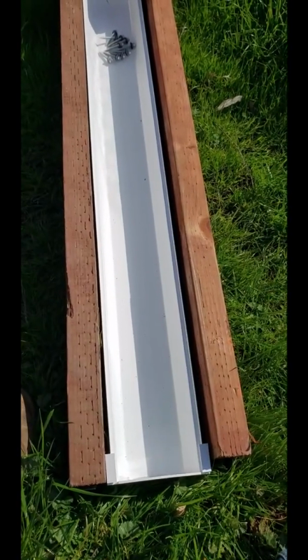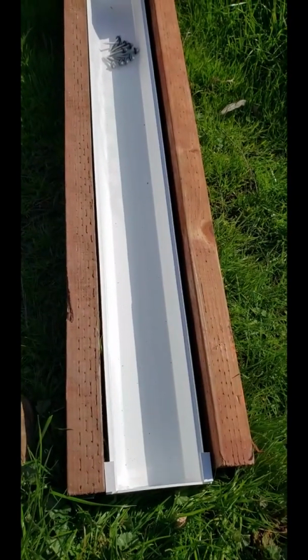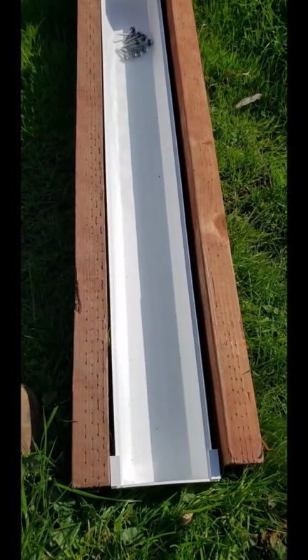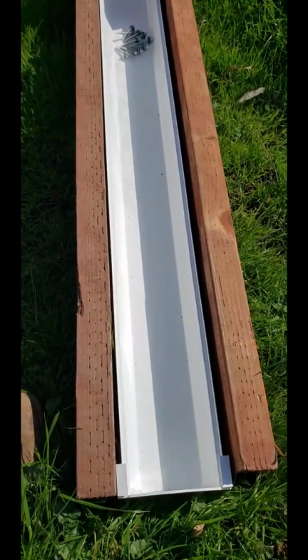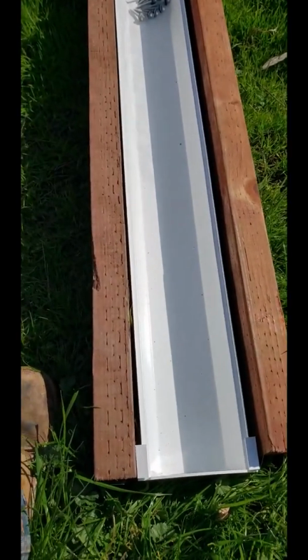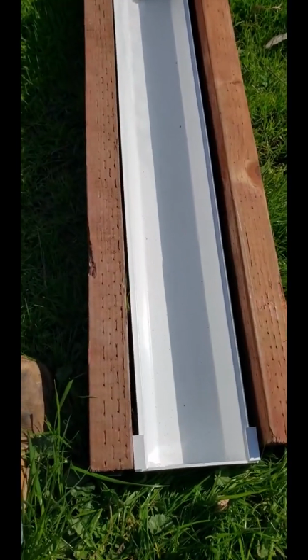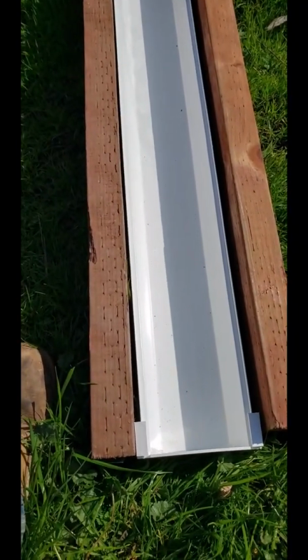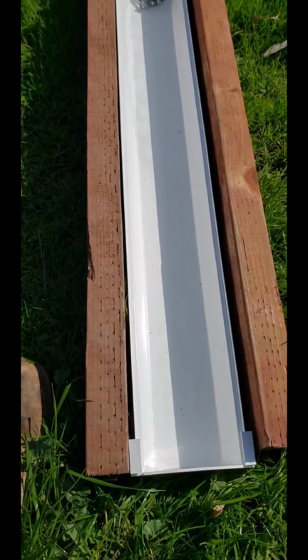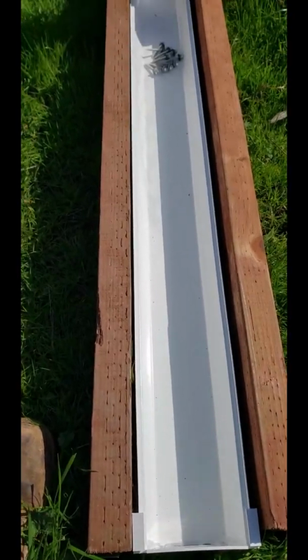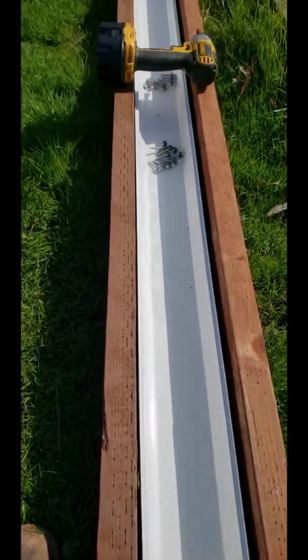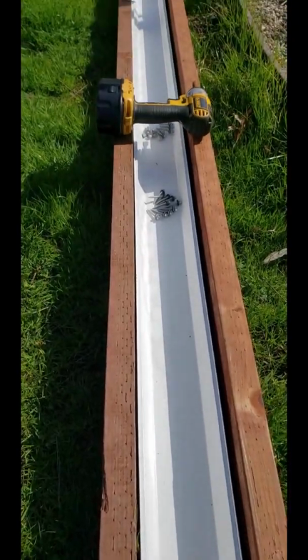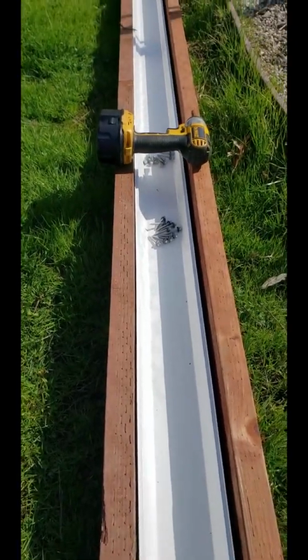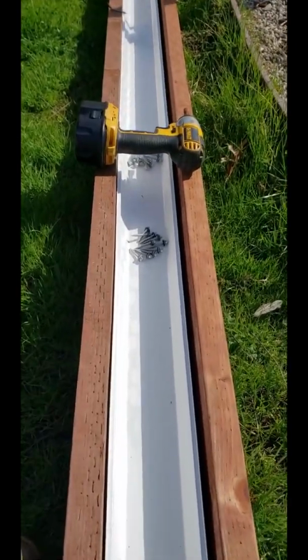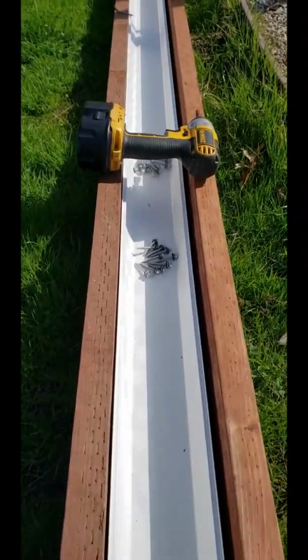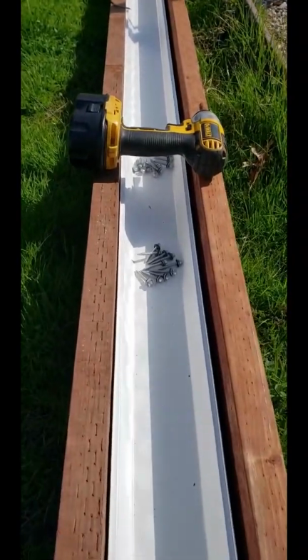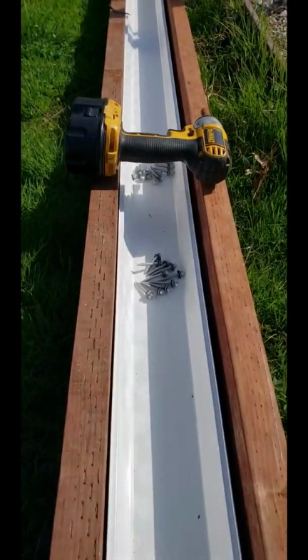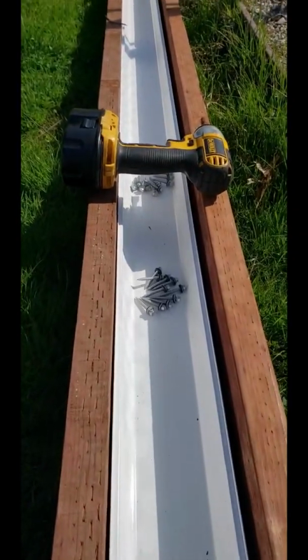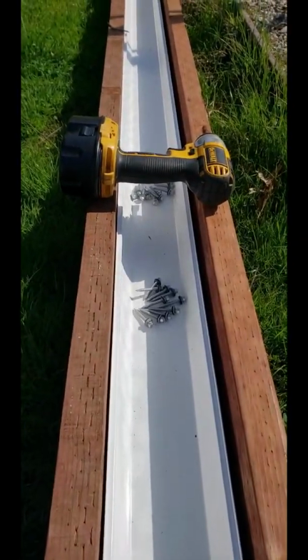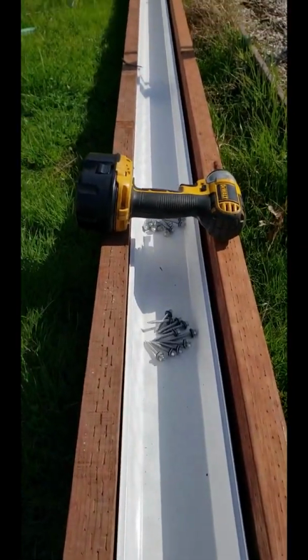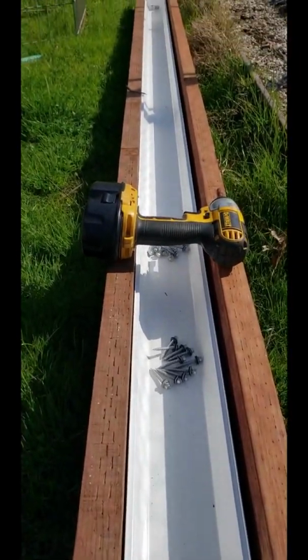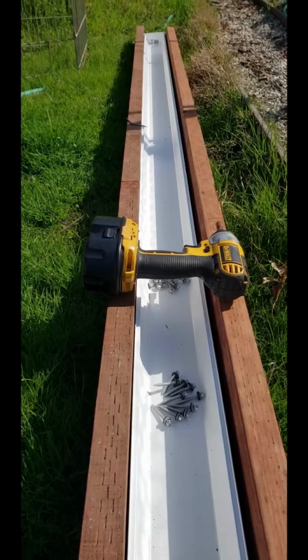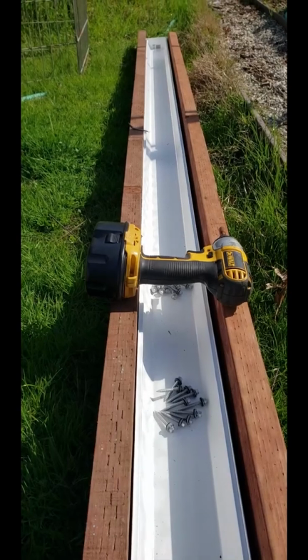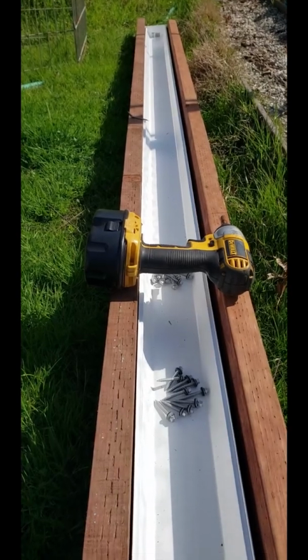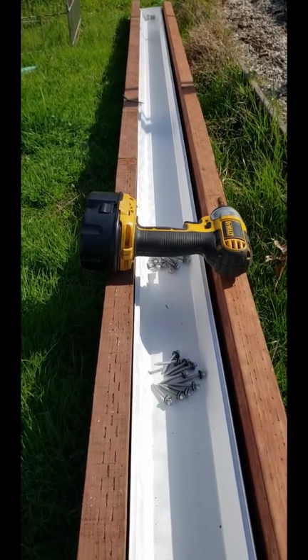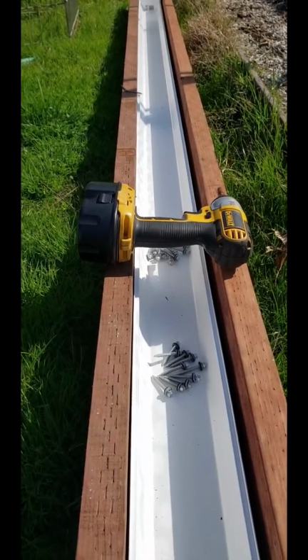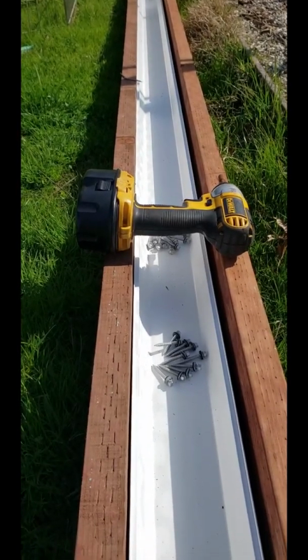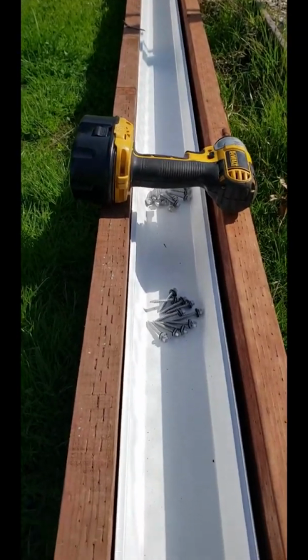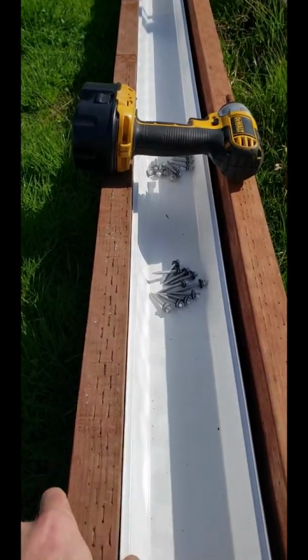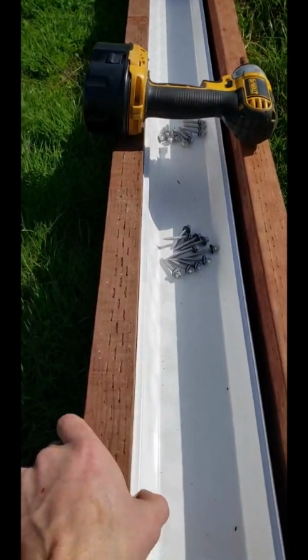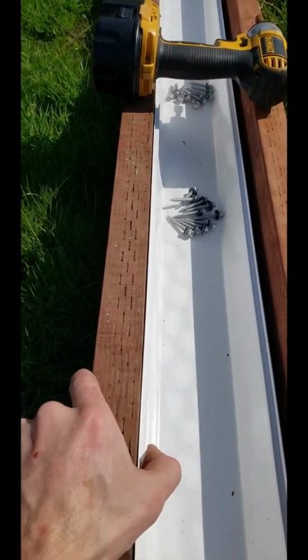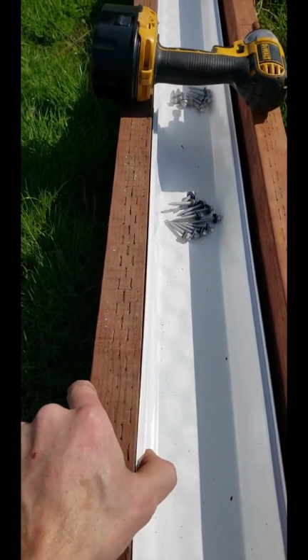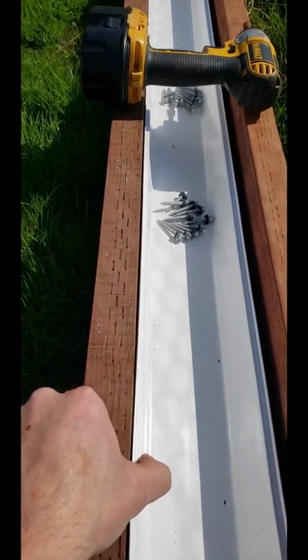The end caps are glued on, all dried up. Now we need to start screwing in our screws with the gaskets so we can connect the gutter to the wood.